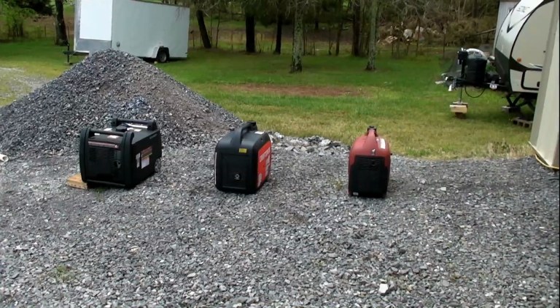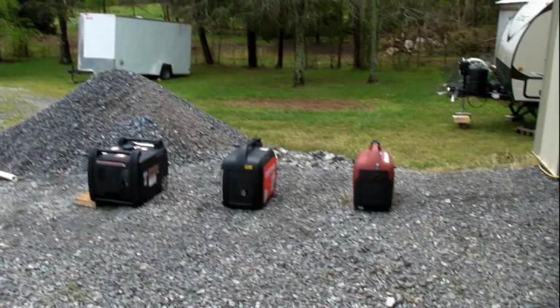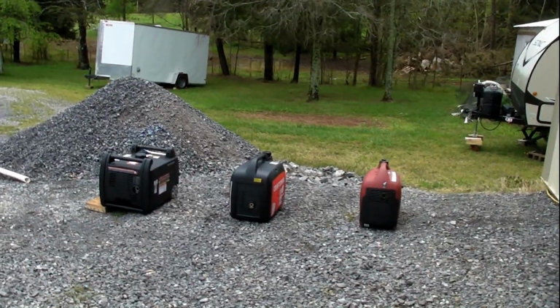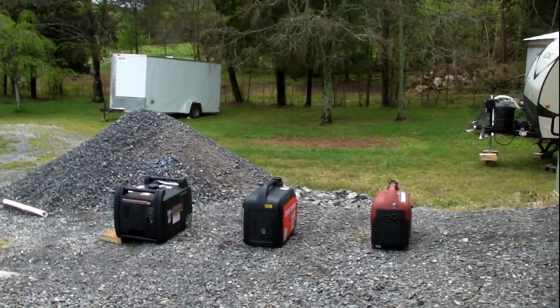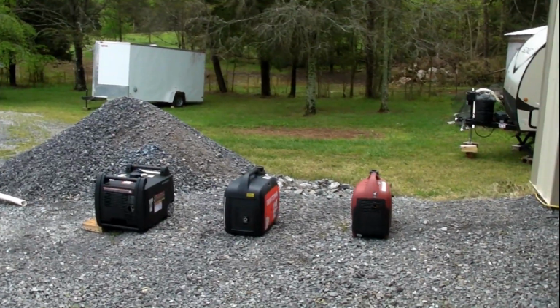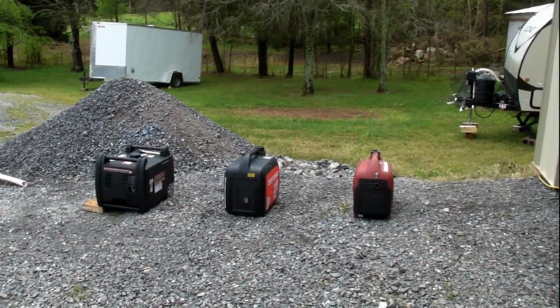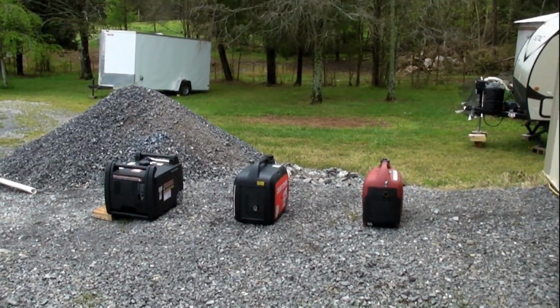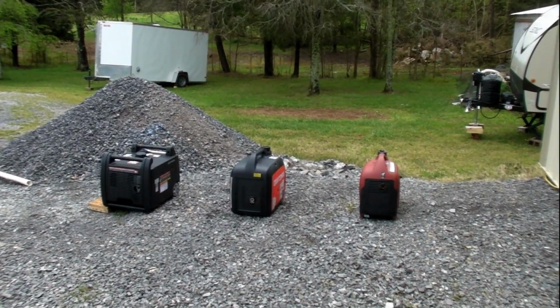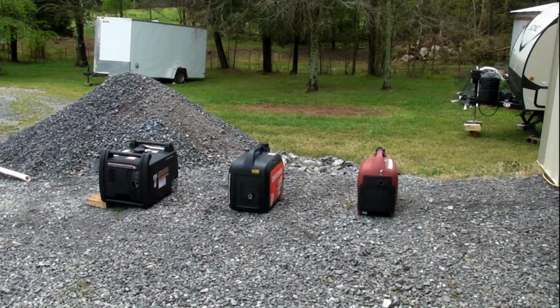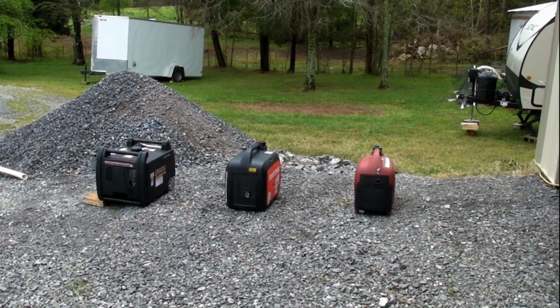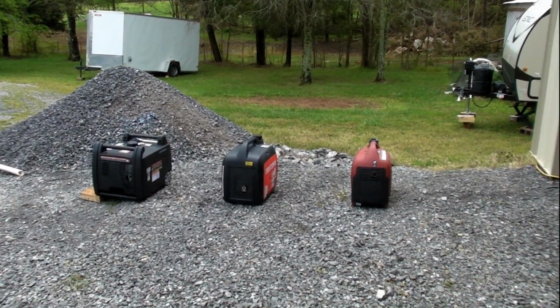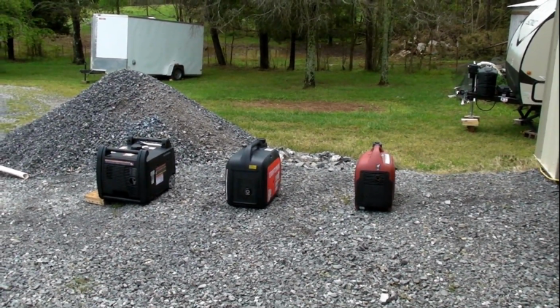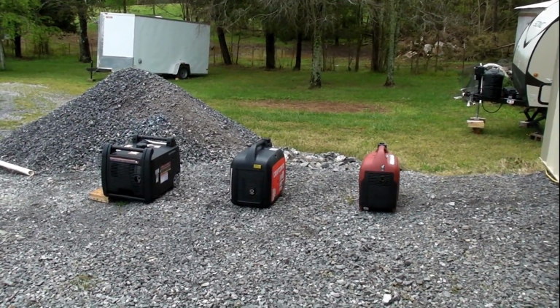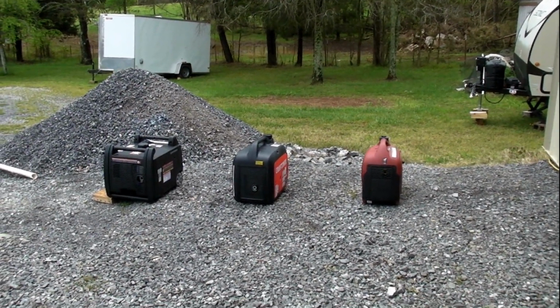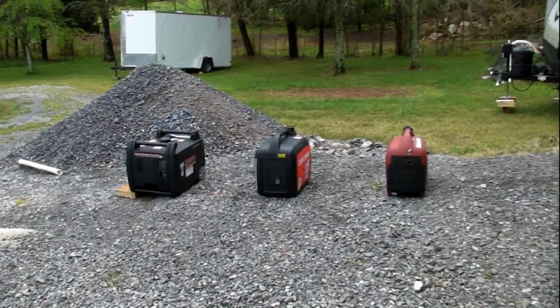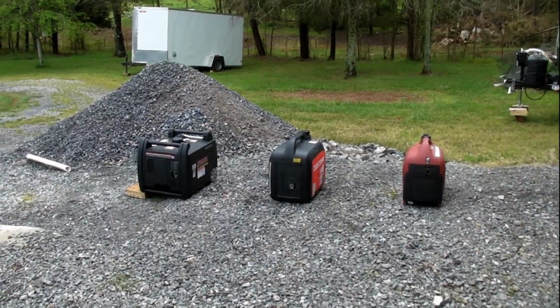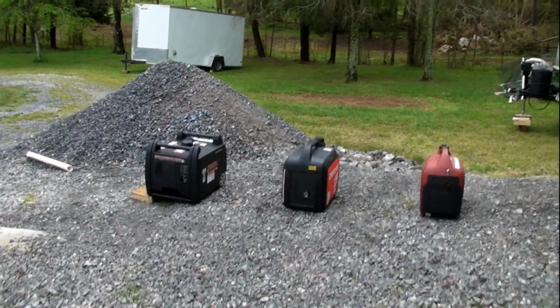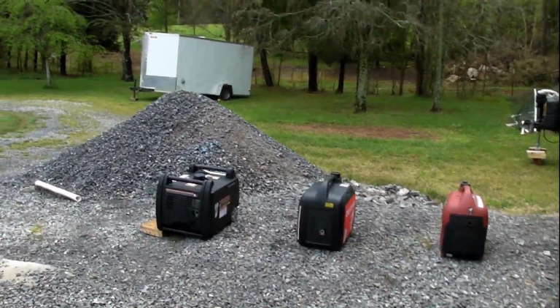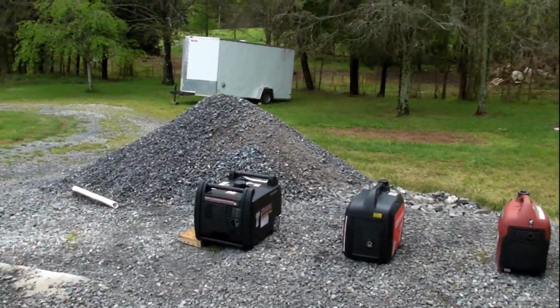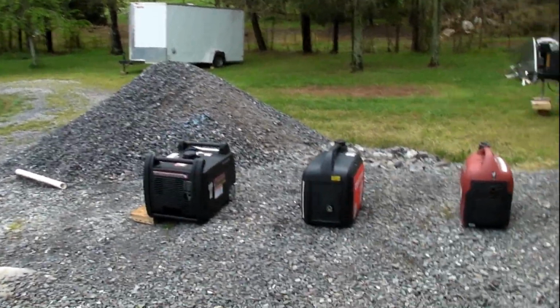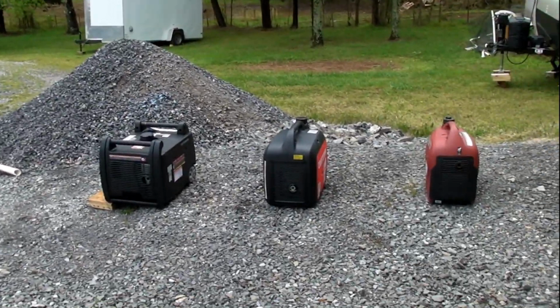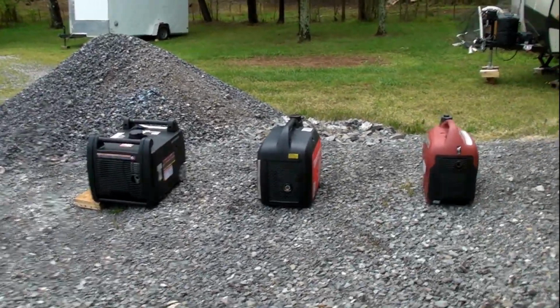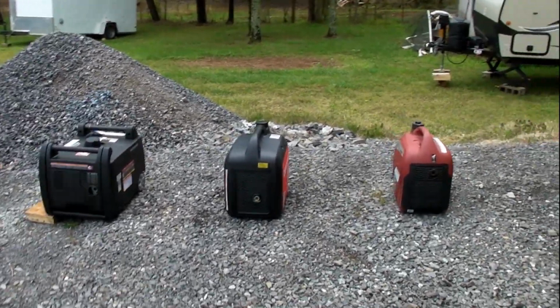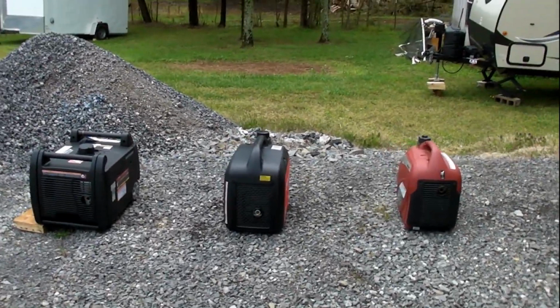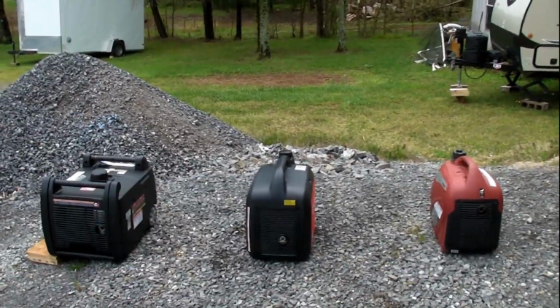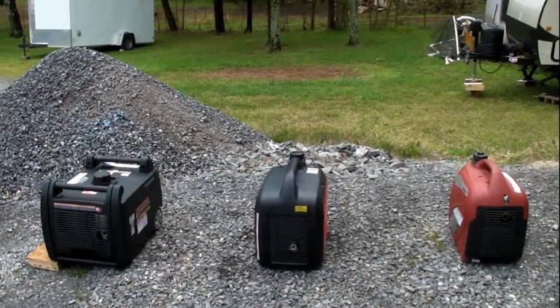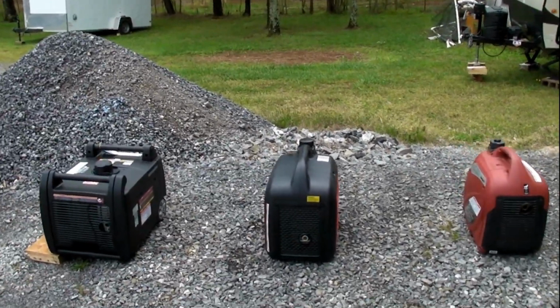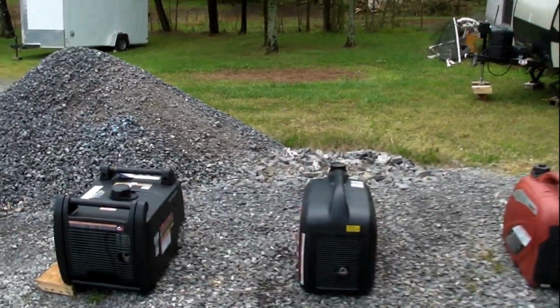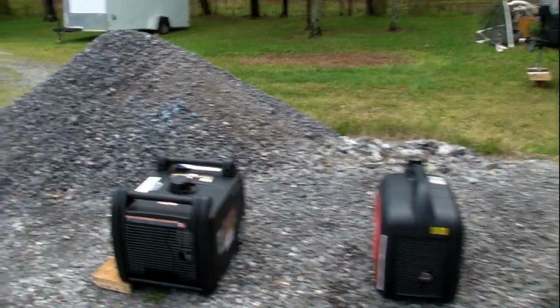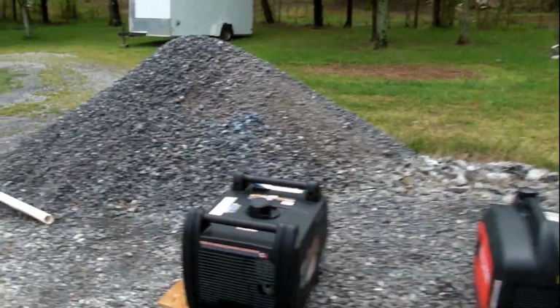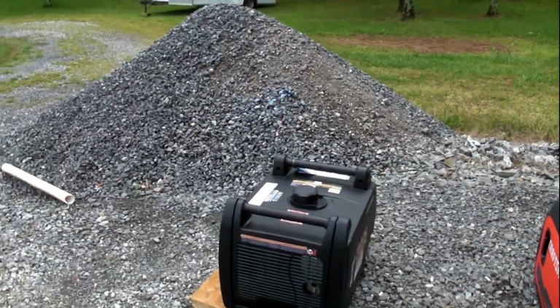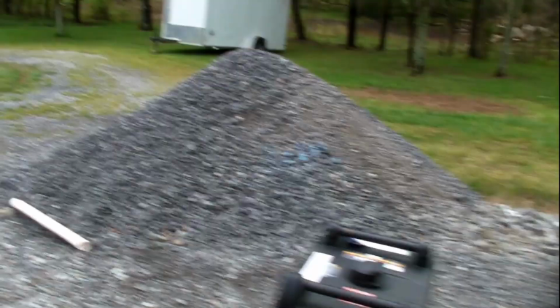Hey guys, we're gonna have a little shootout here. We got three different generators. I got them all running in eco mode right now, every one of them is running. They're all warmed up. I'll show you the different generators.